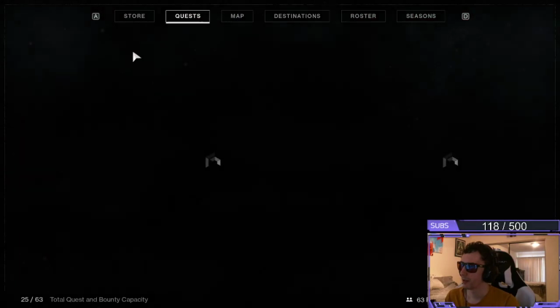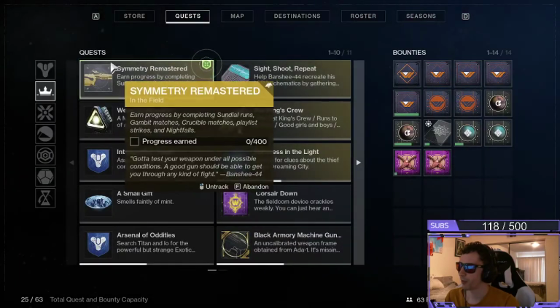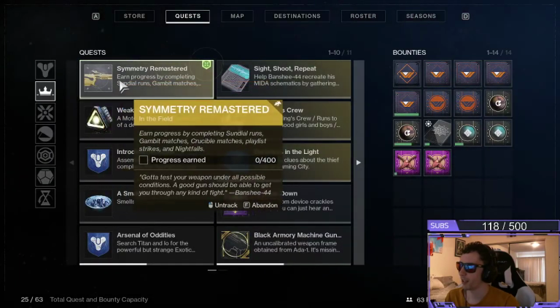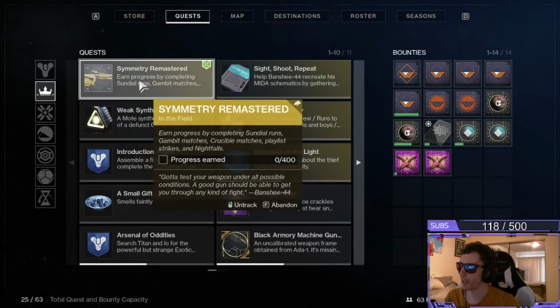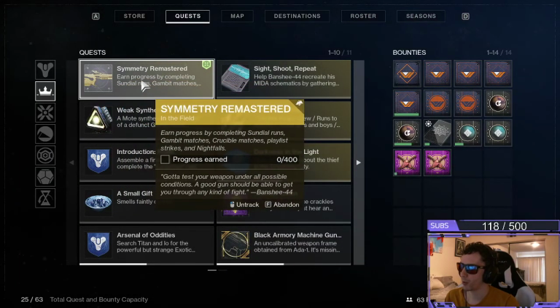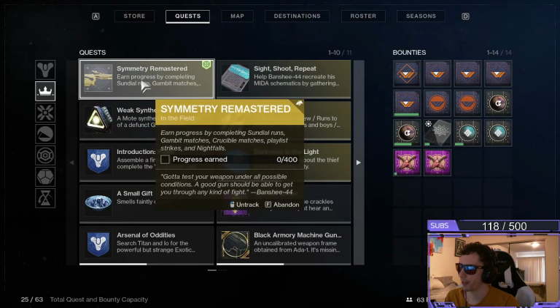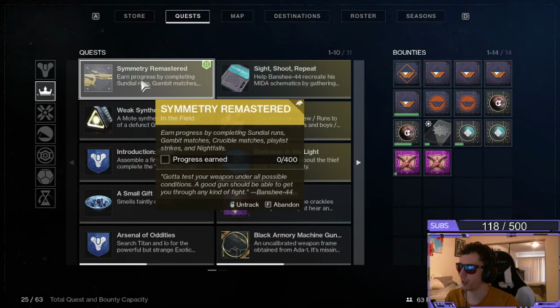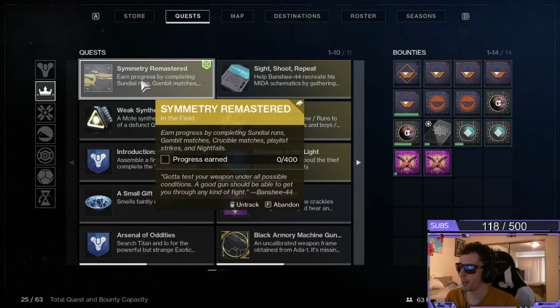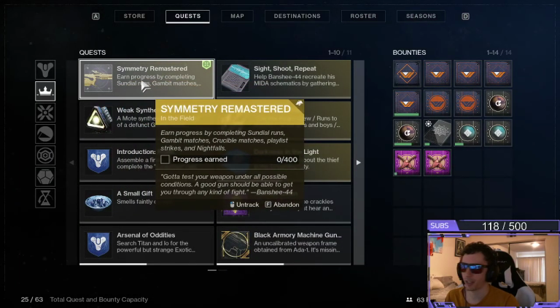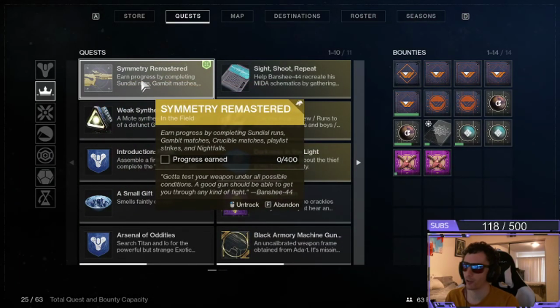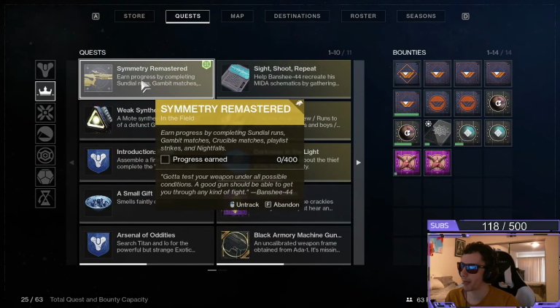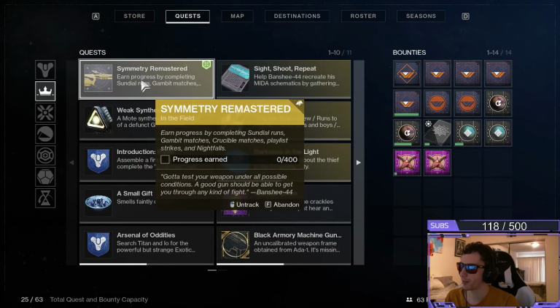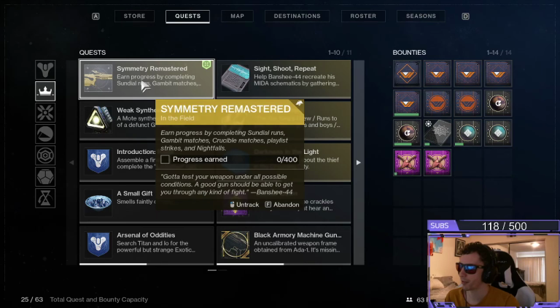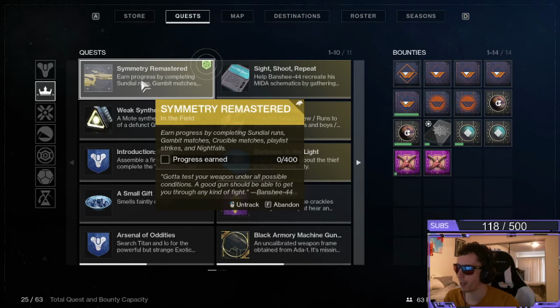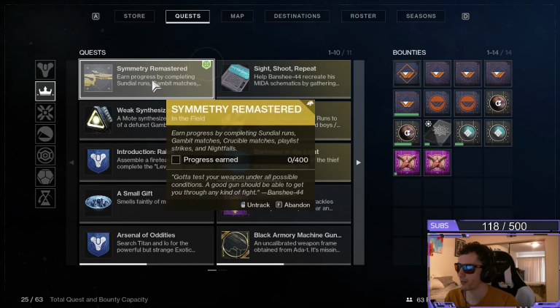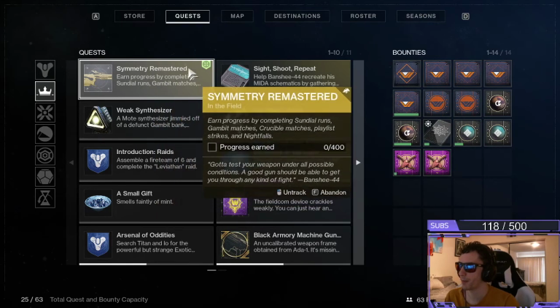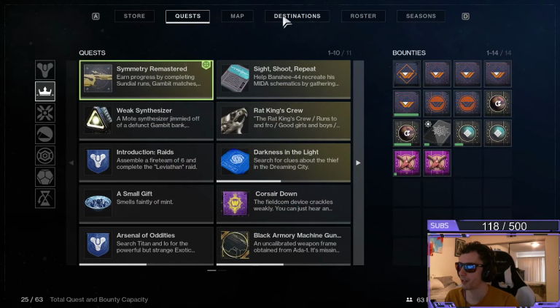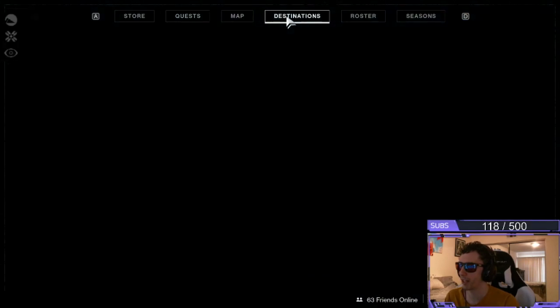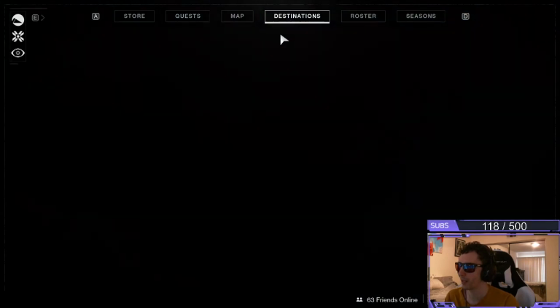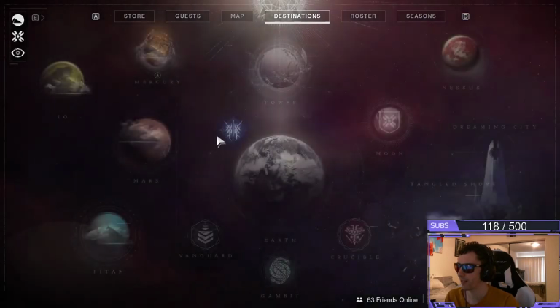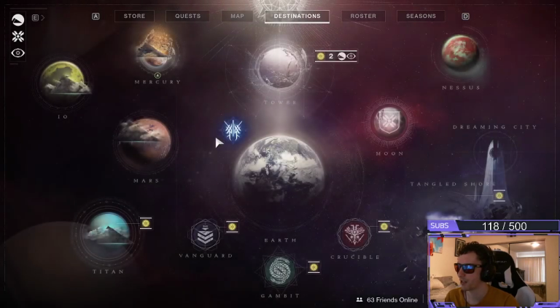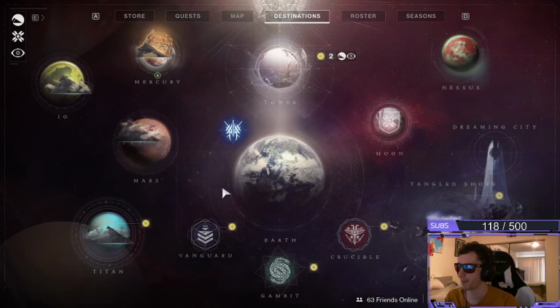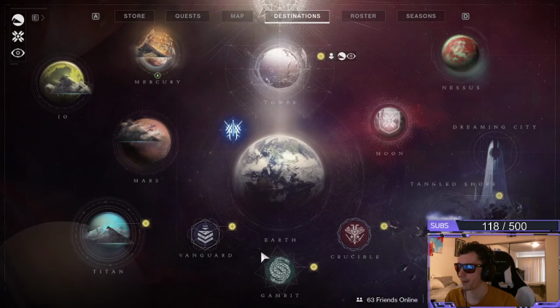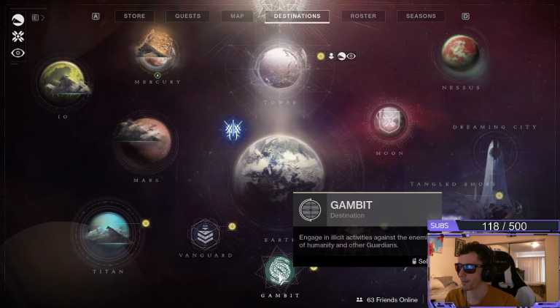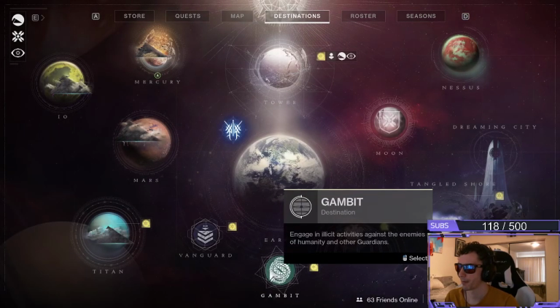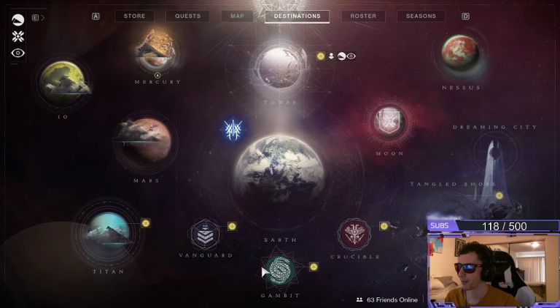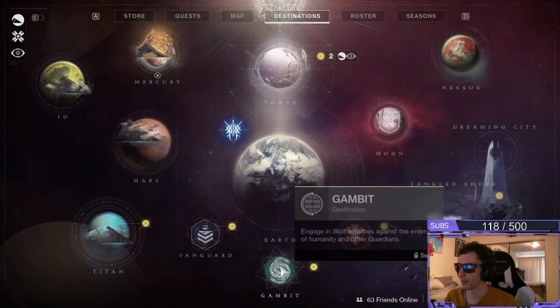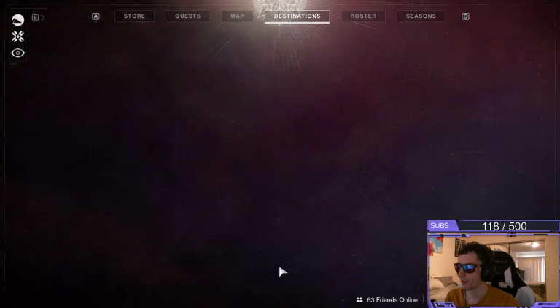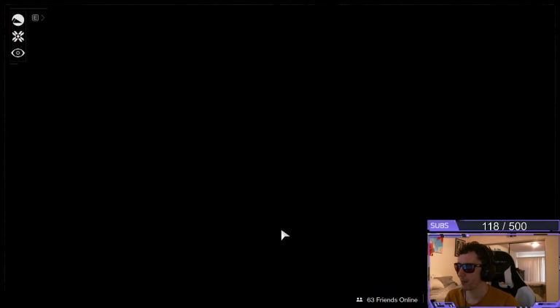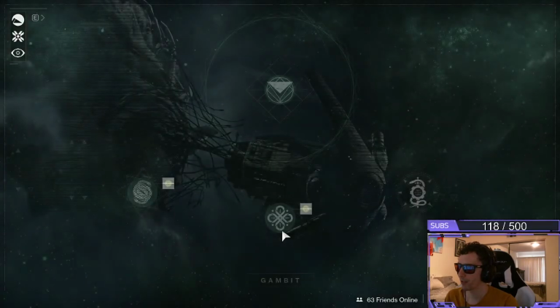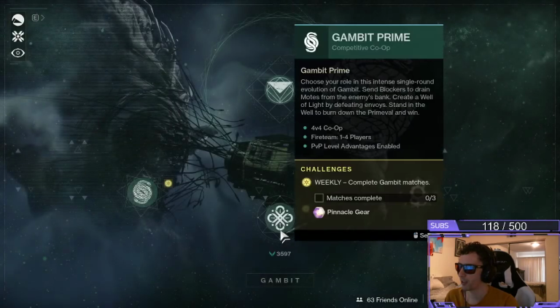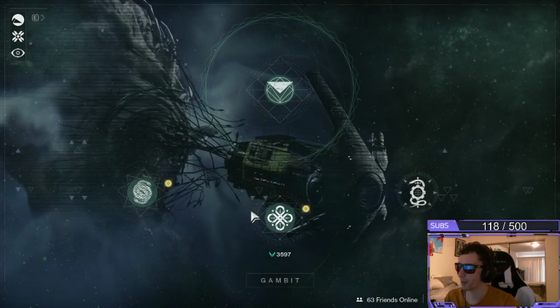So as far as the other objective goals, it says that you can do Gambit Matches, Crucible Matches, Playlist Strikes, and Nightfalls. For Gambit Matches, you're going to head right over here to the Destinations tab. Gambit Matches is located towards the bottom.